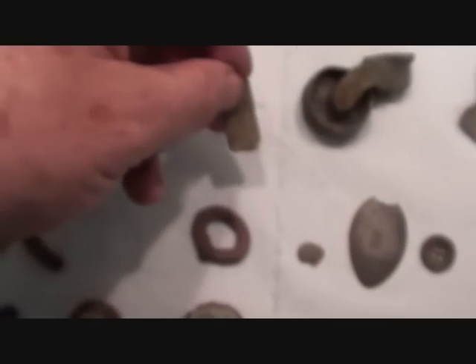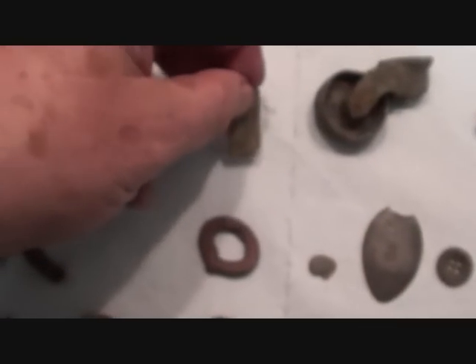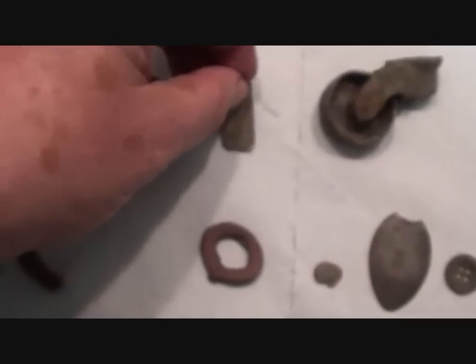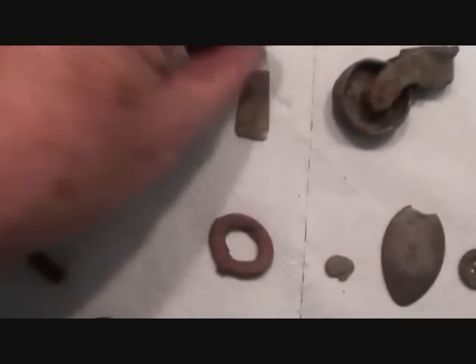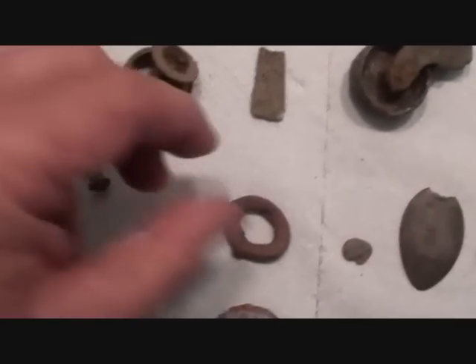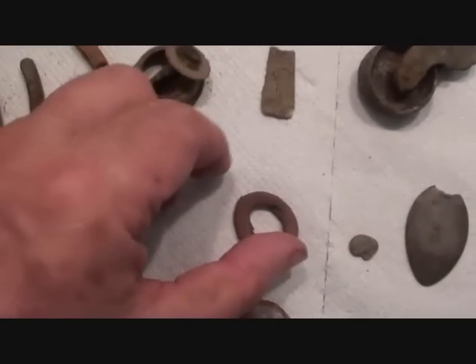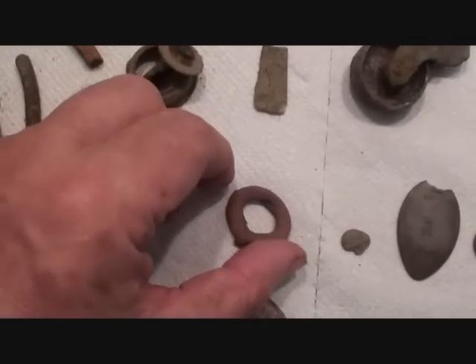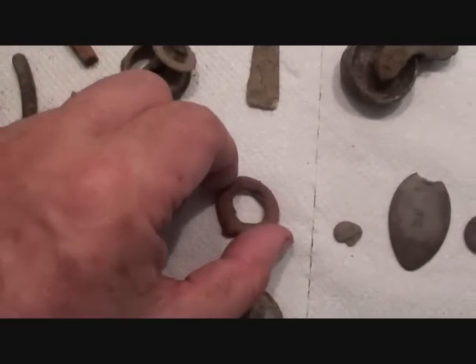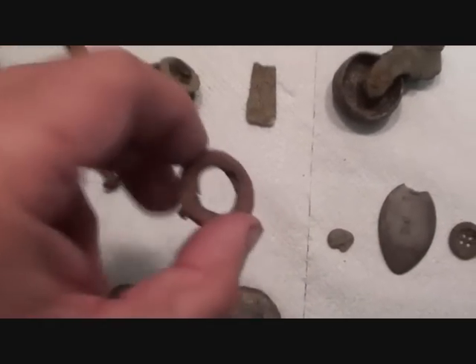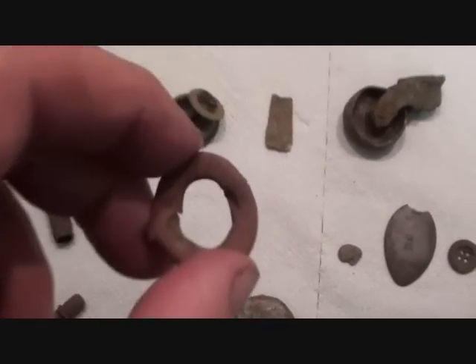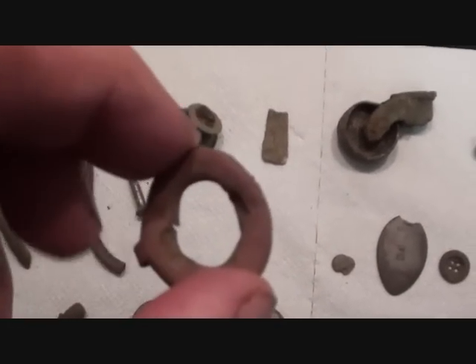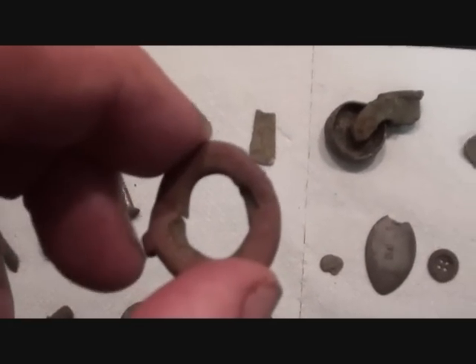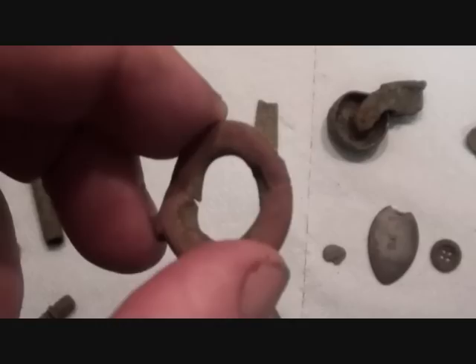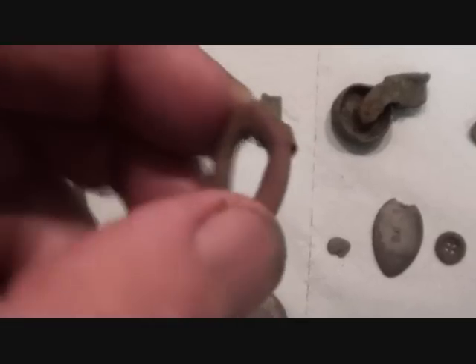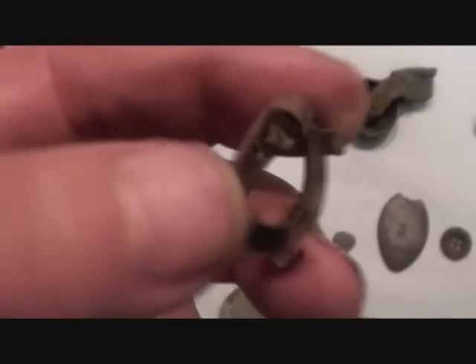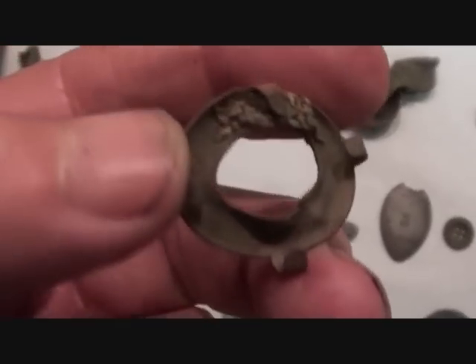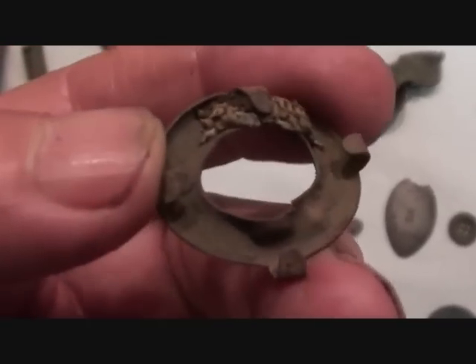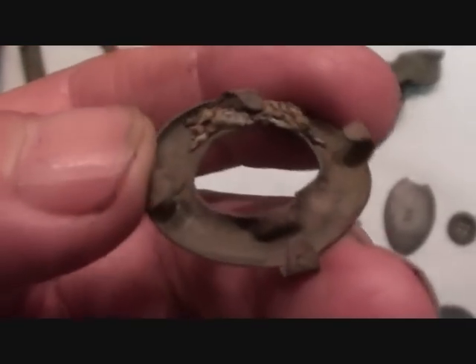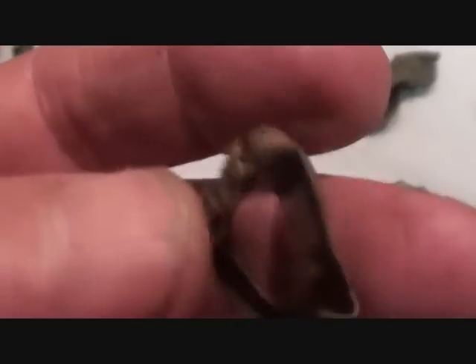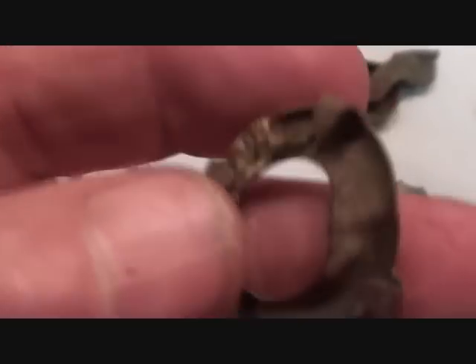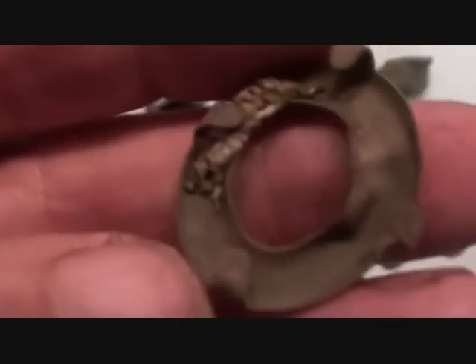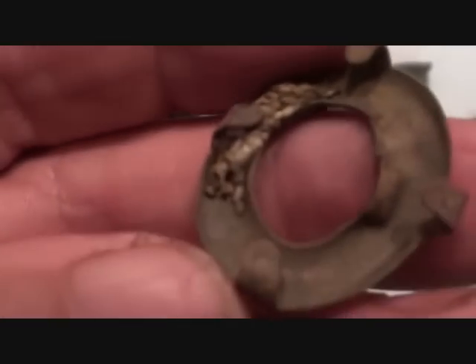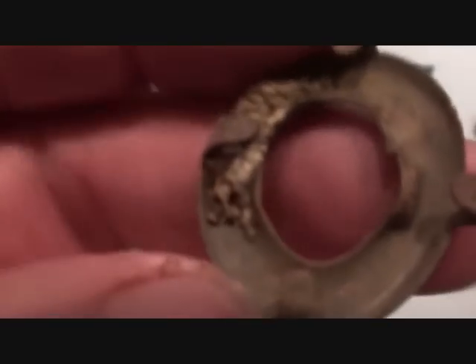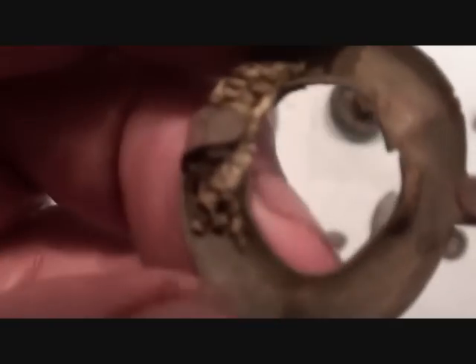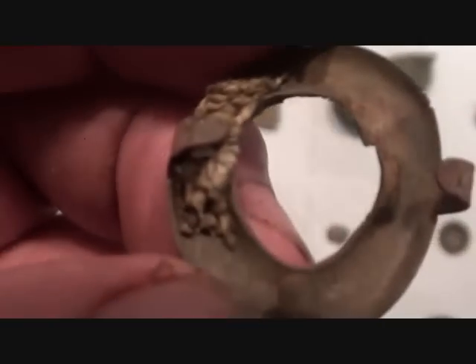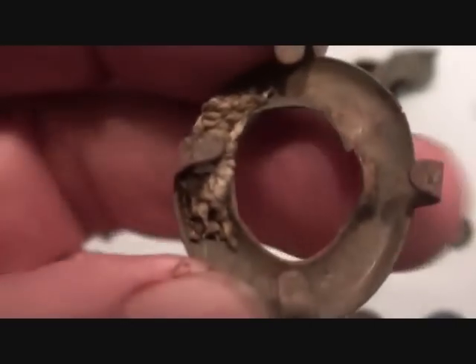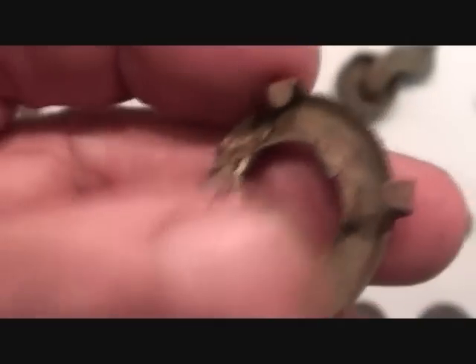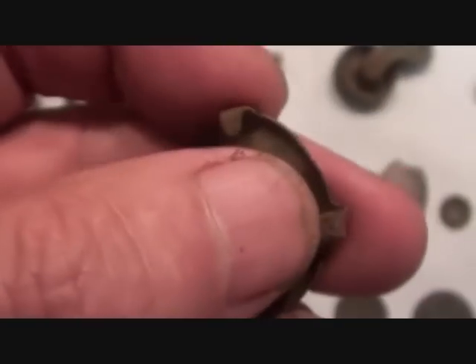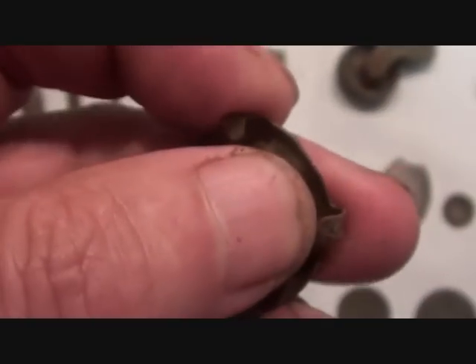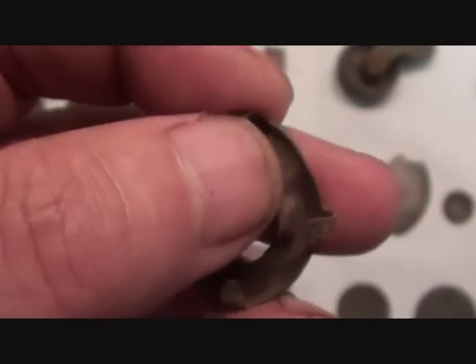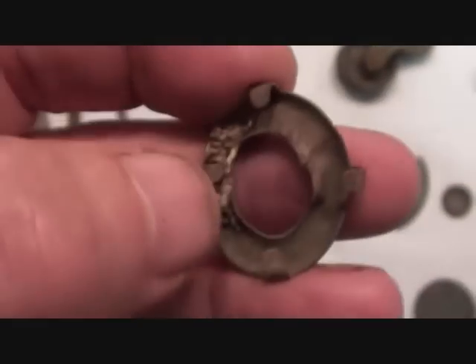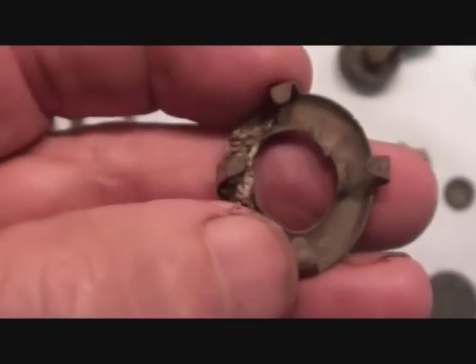Here's an interesting one — I thought this was an eyelet, but the way it is, something went in the back of there and was held down with these clamps.